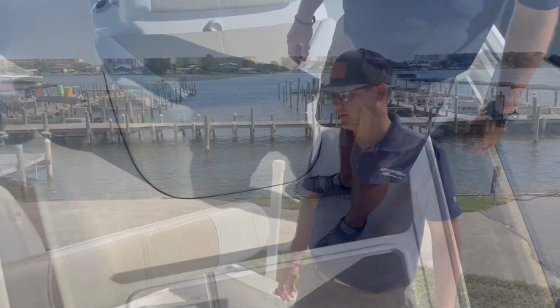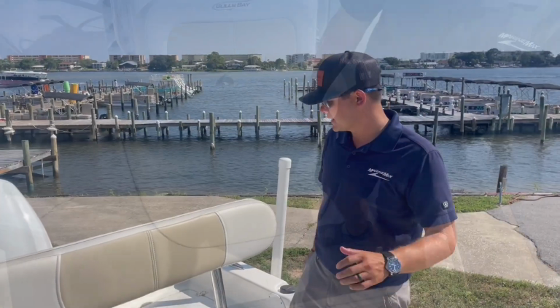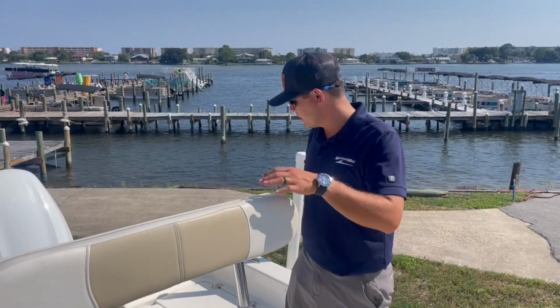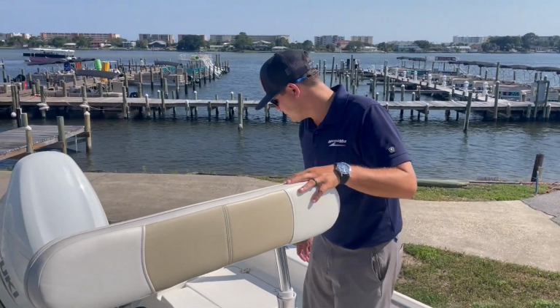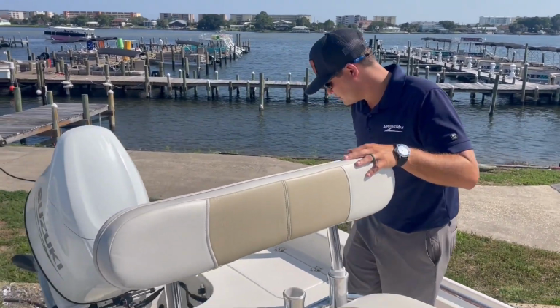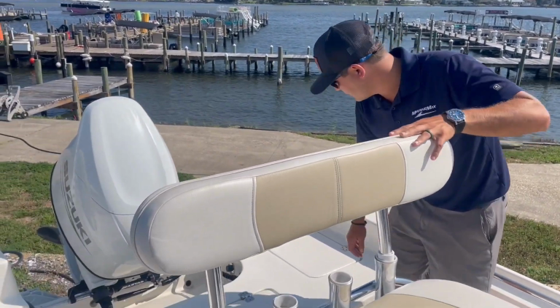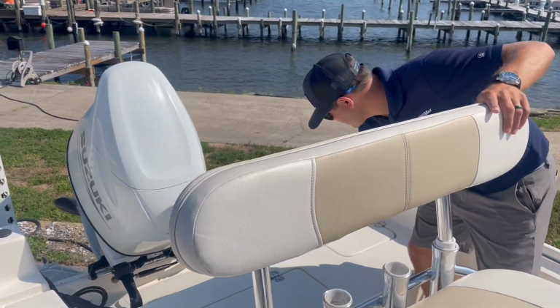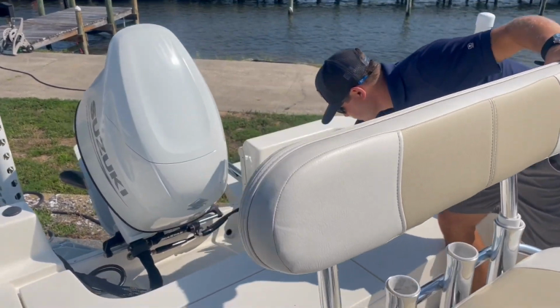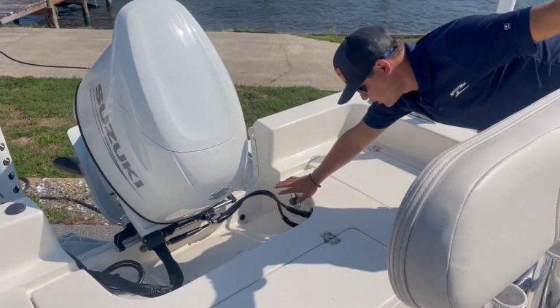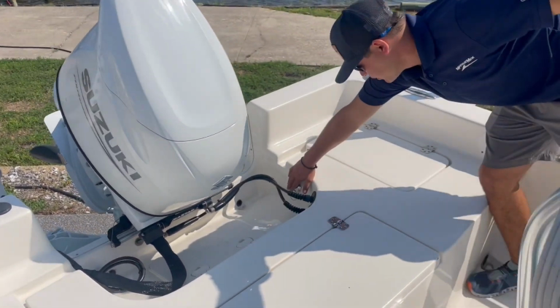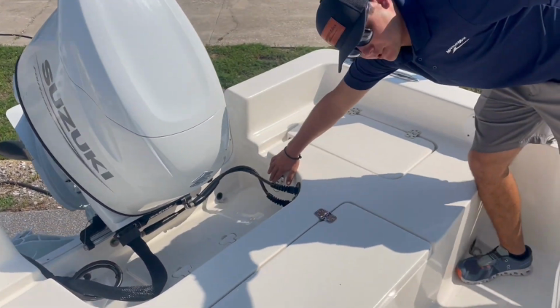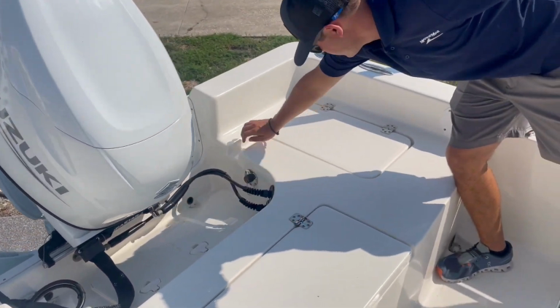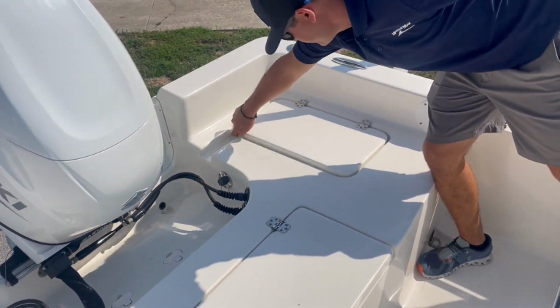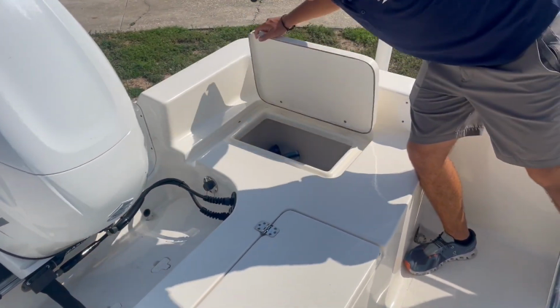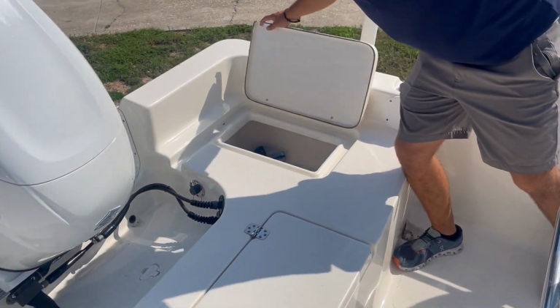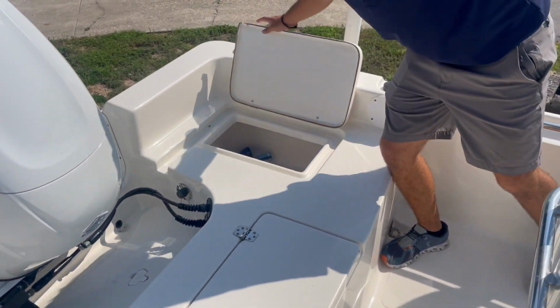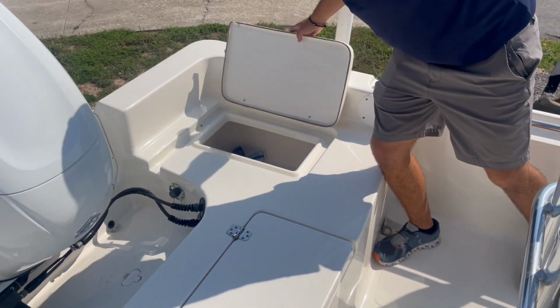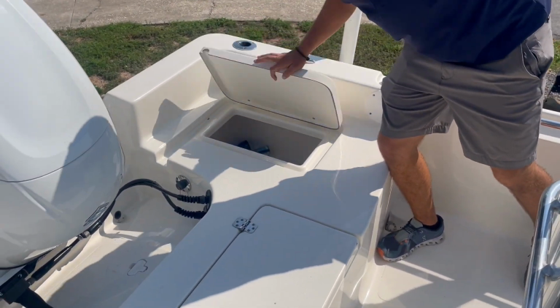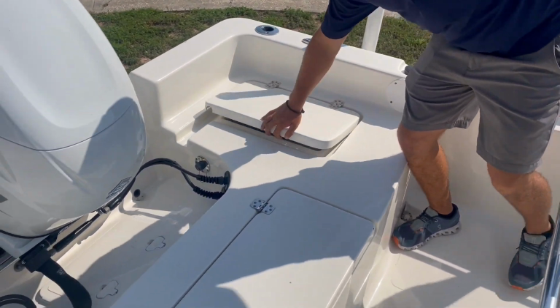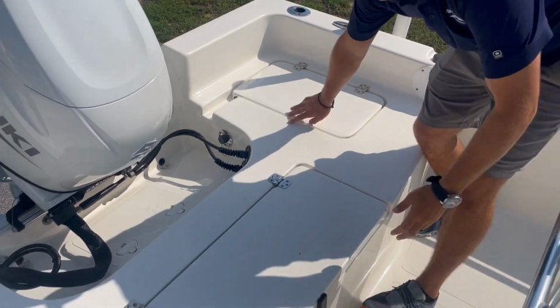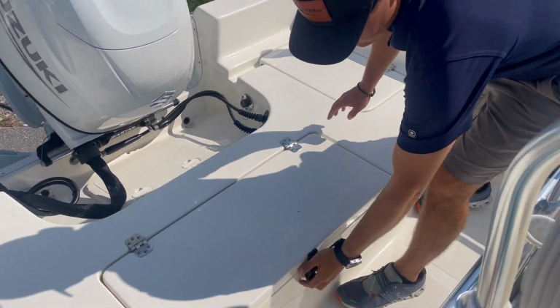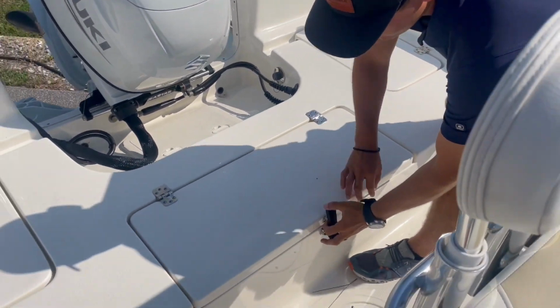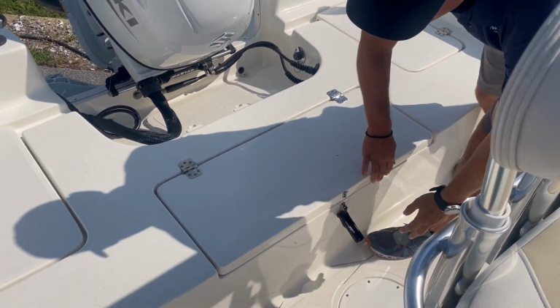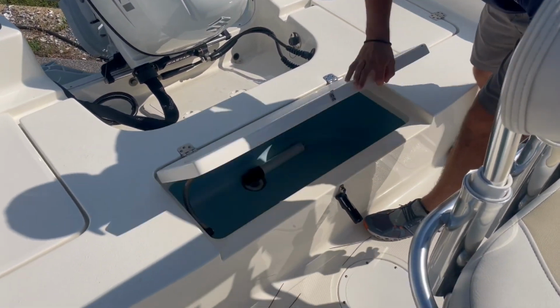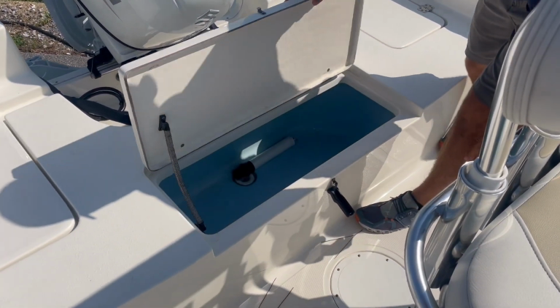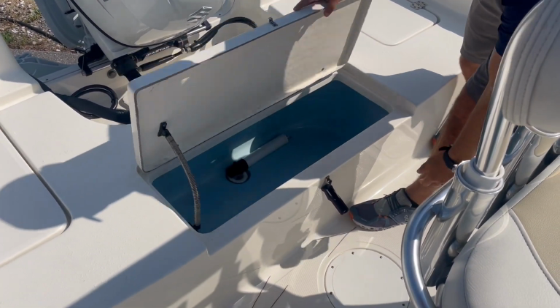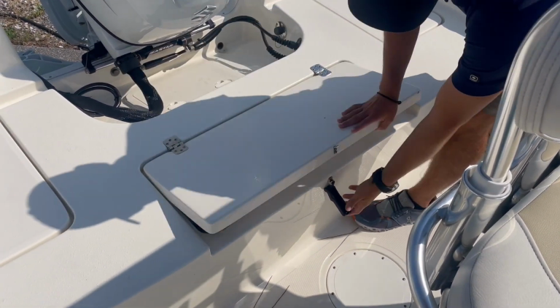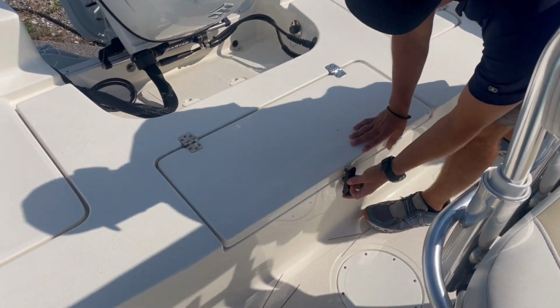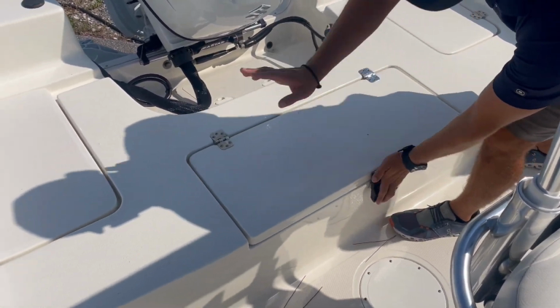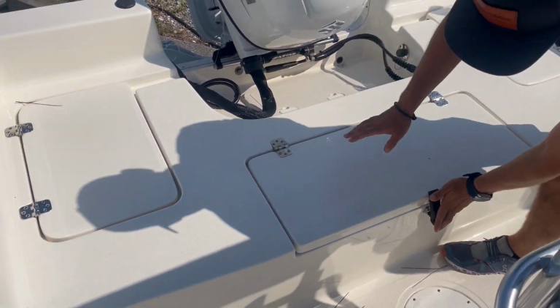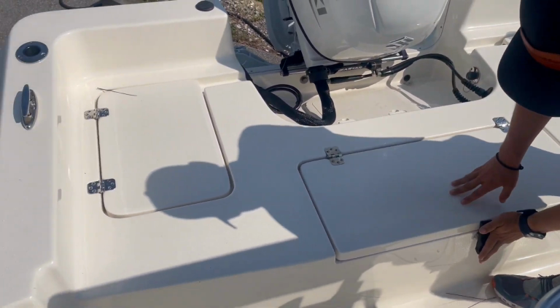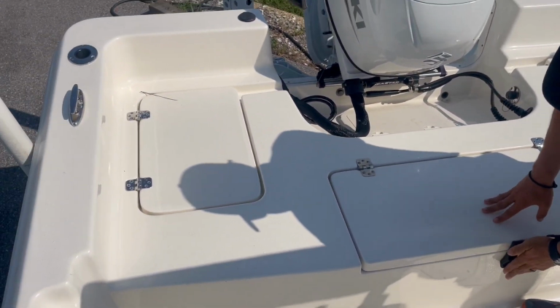Here on the back side of the boat, we have a fresh water raw water wash down. Another little cooler spot, a large live well here in the center, and another storage area there on the starboard side.